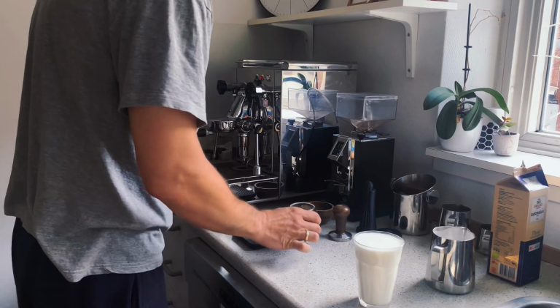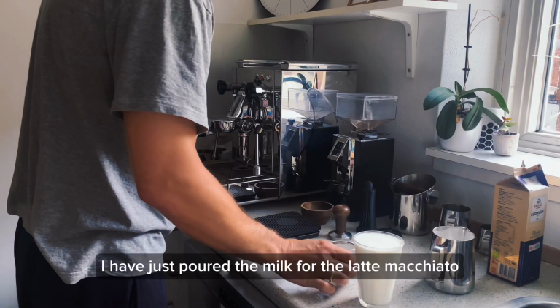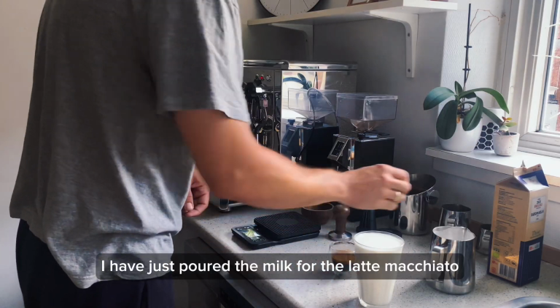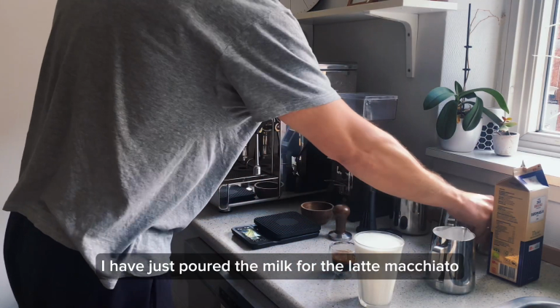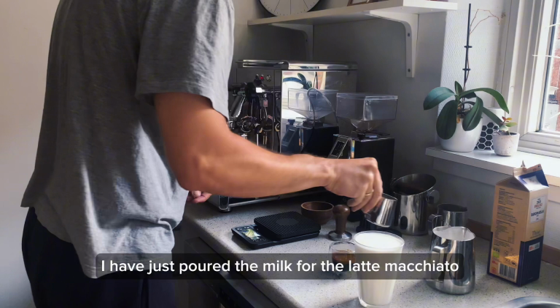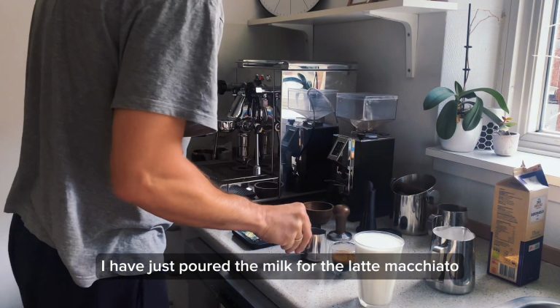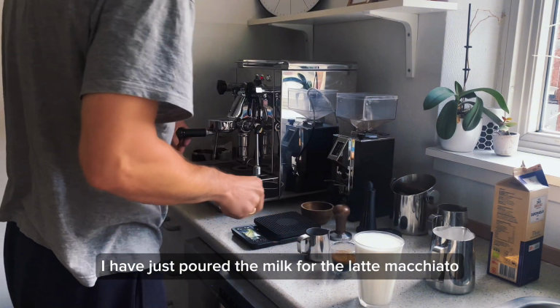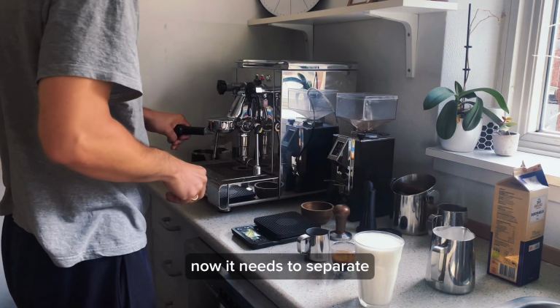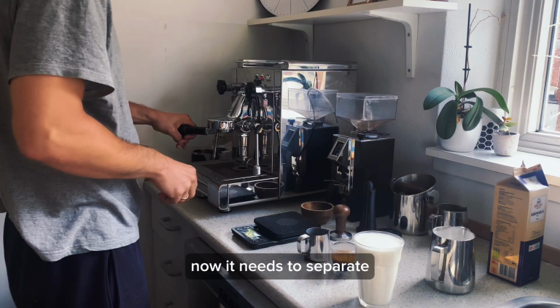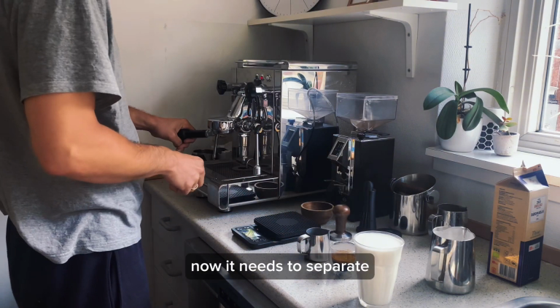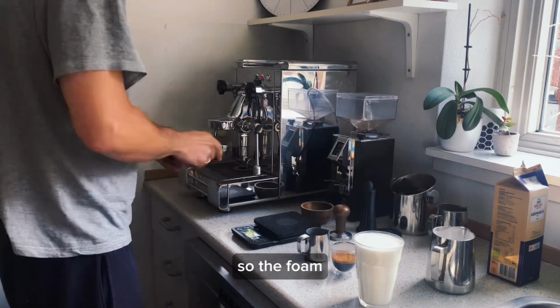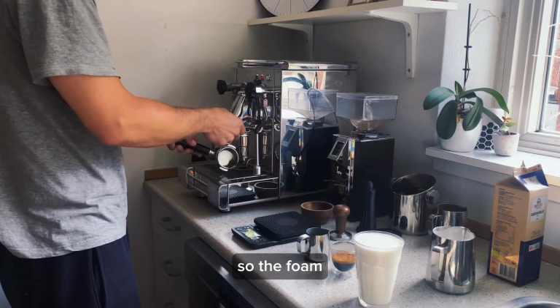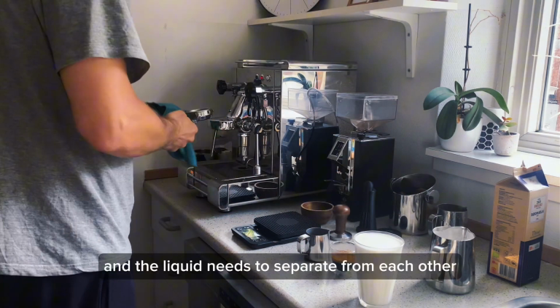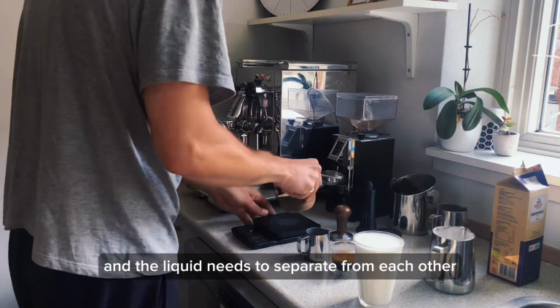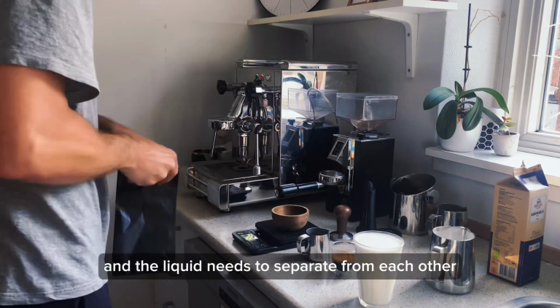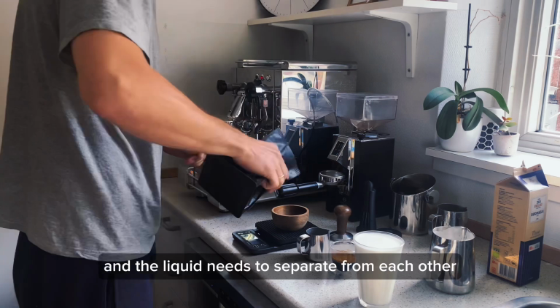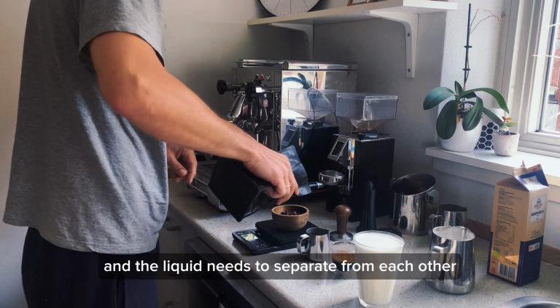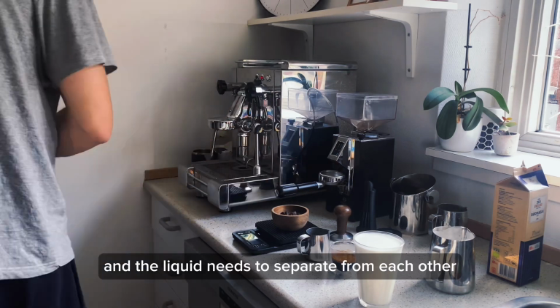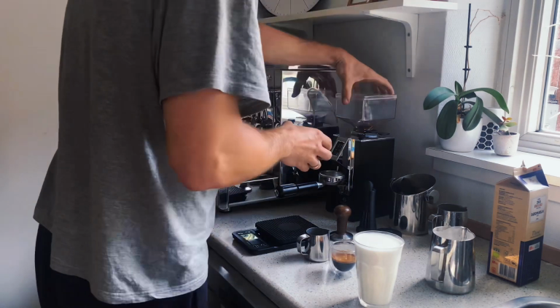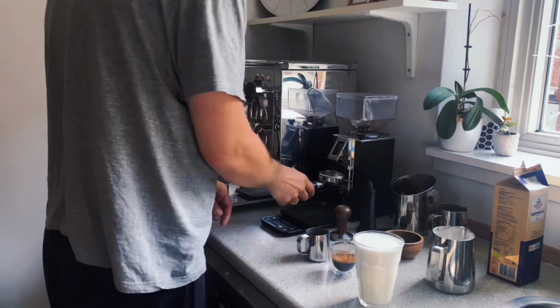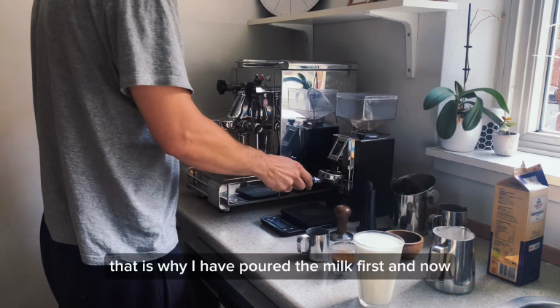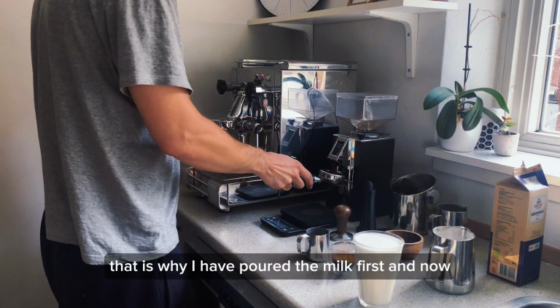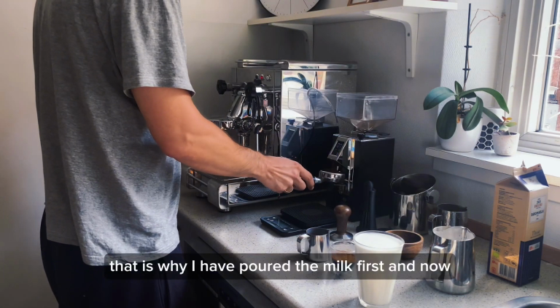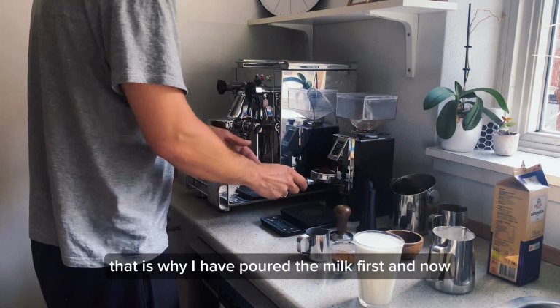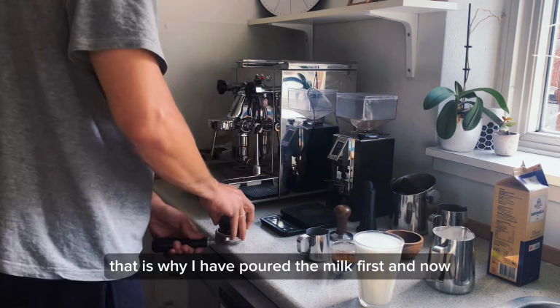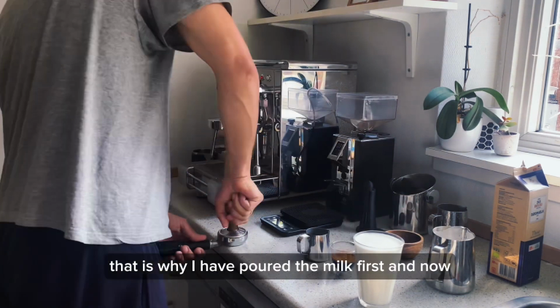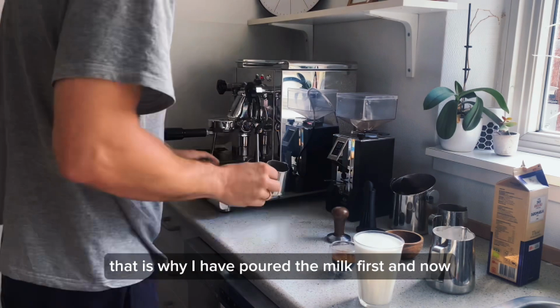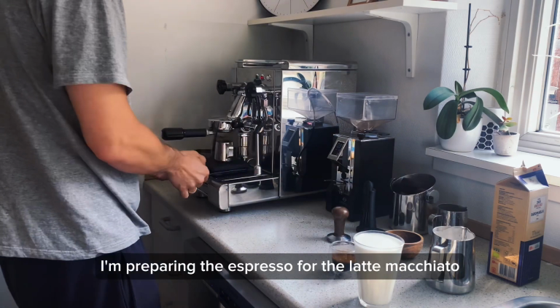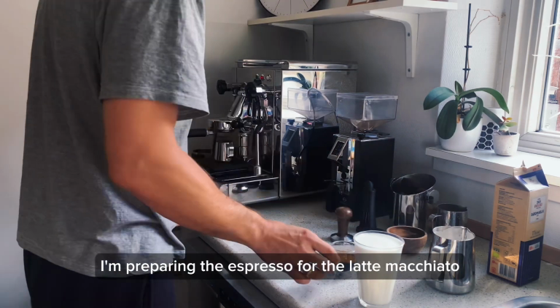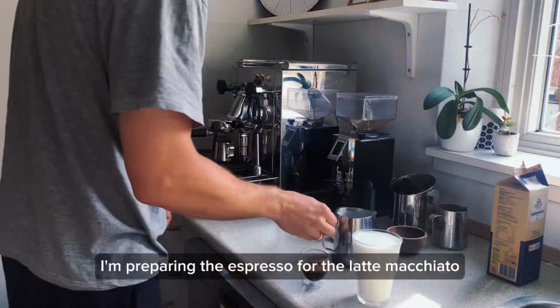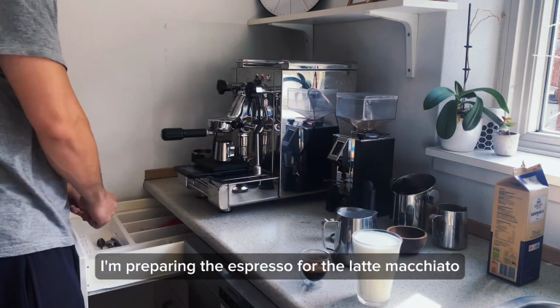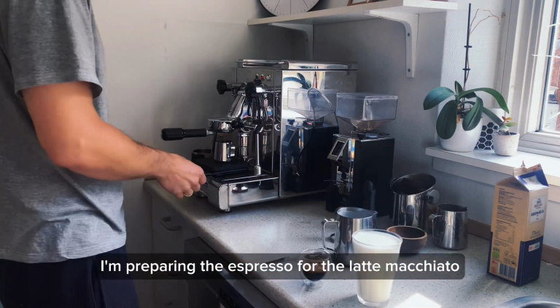I have just poured the milk for the latte macchiato, now it needs to separate — the foam and the liquid needs to separate from each other. That is why I have poured the milk first, and now I am preparing the espresso for the latte macchiato.